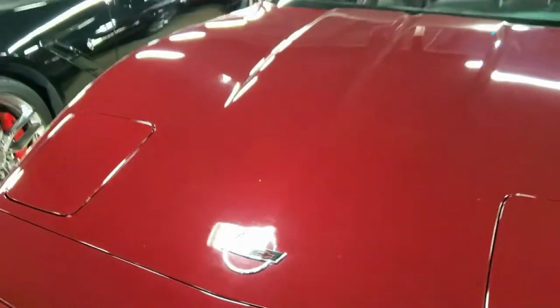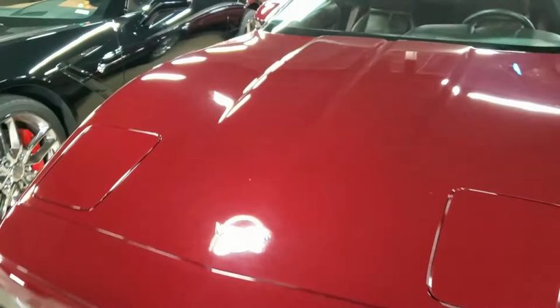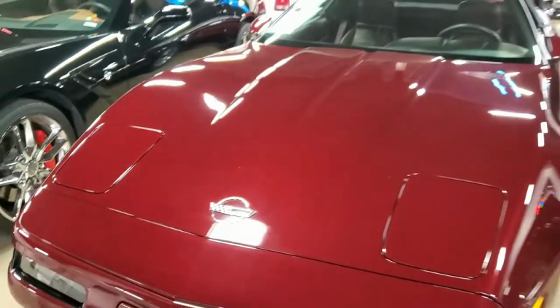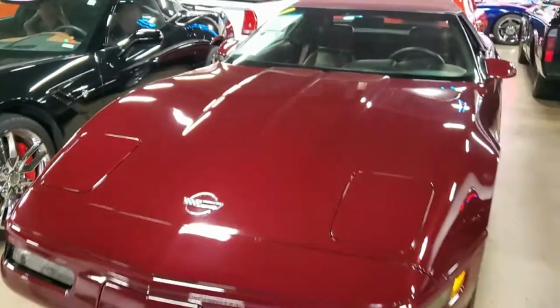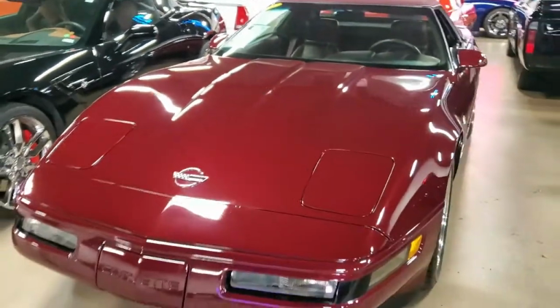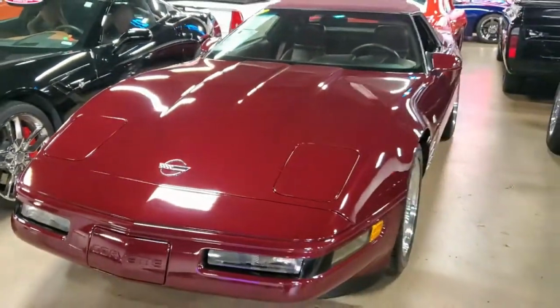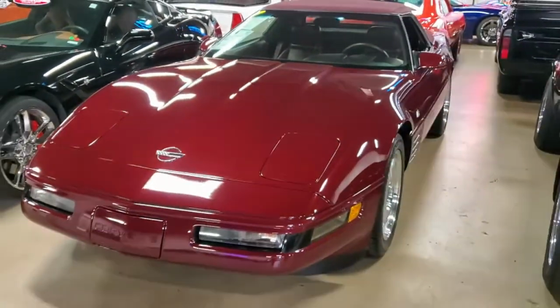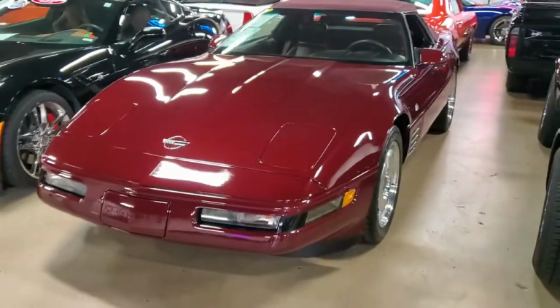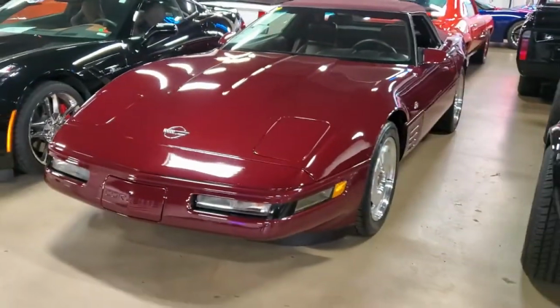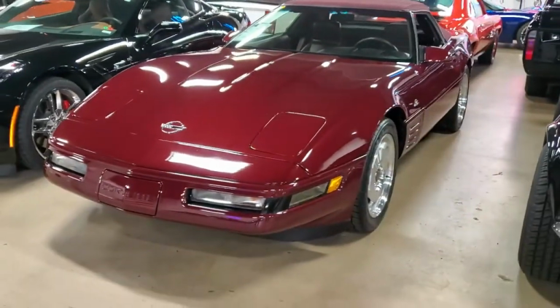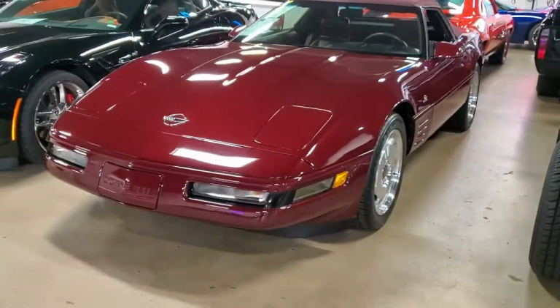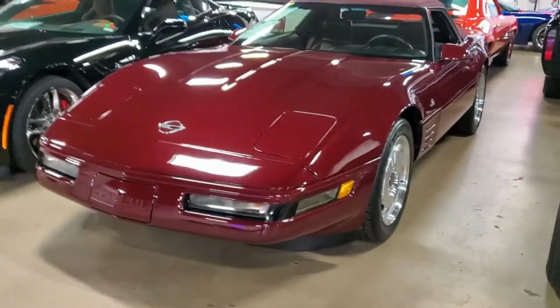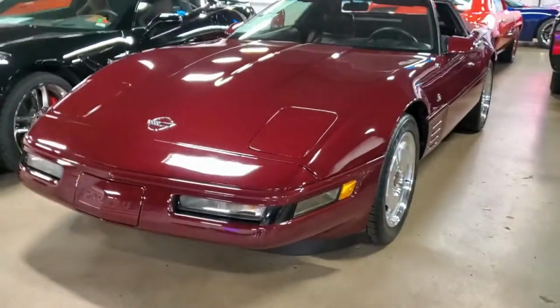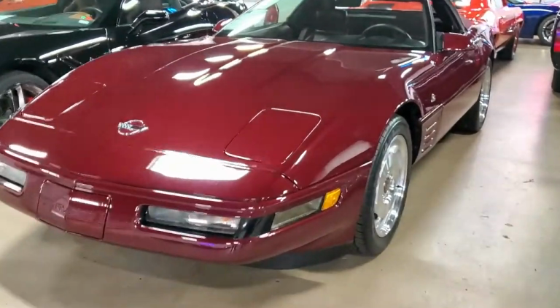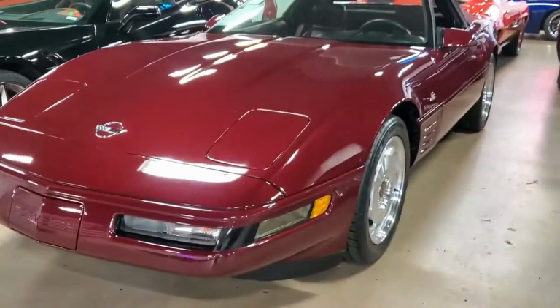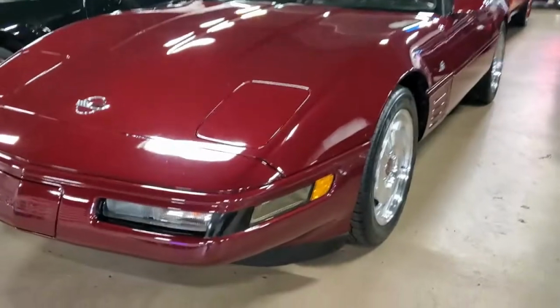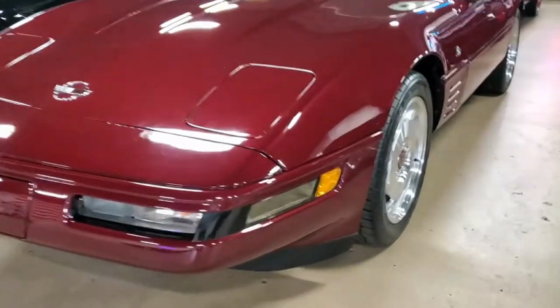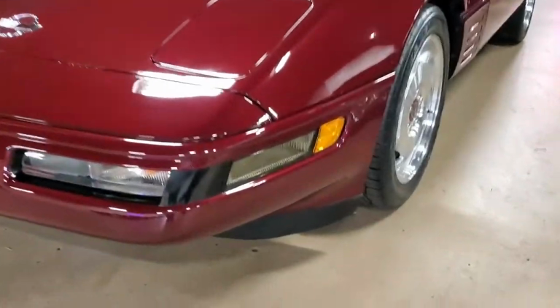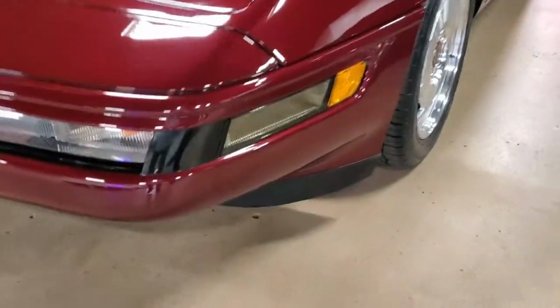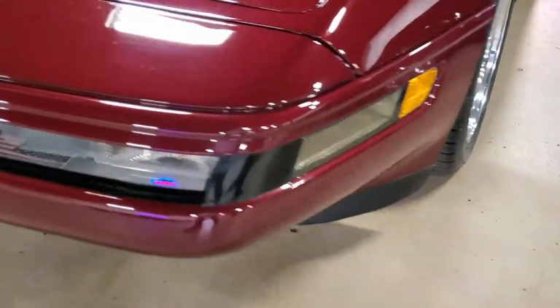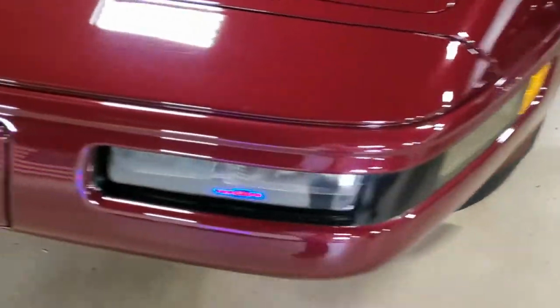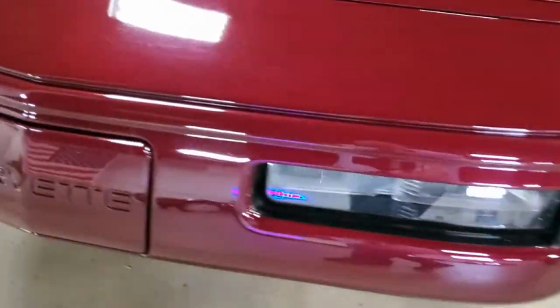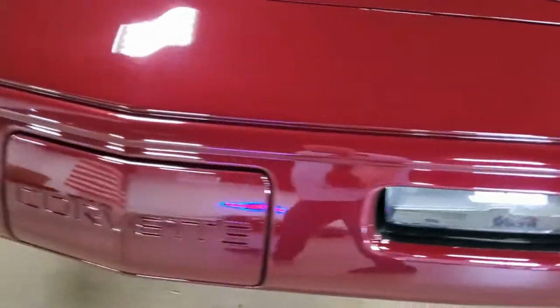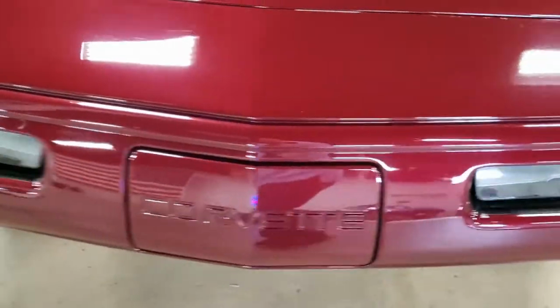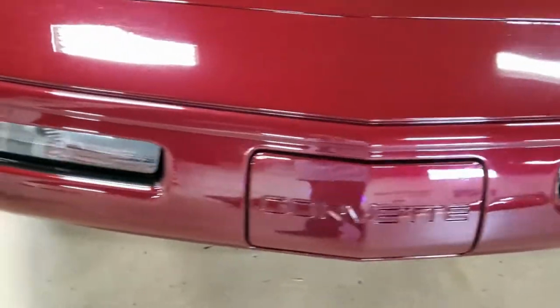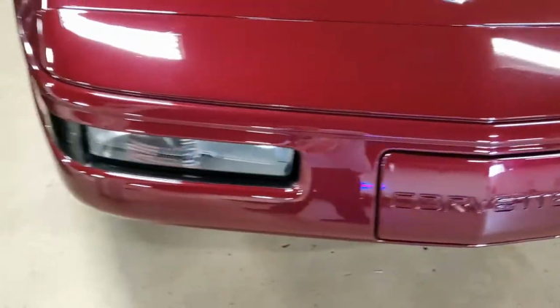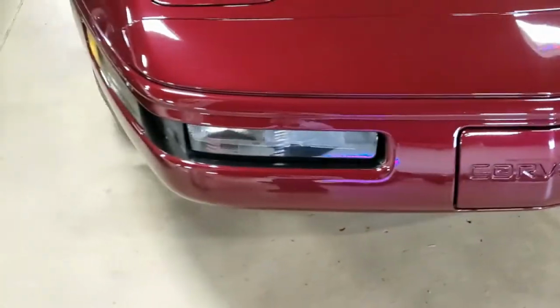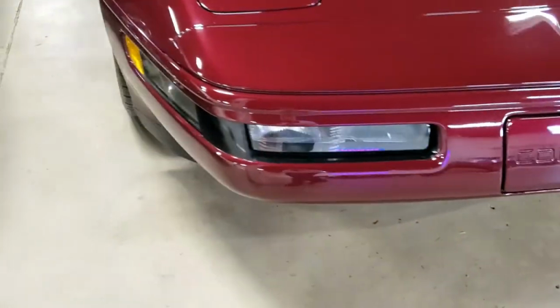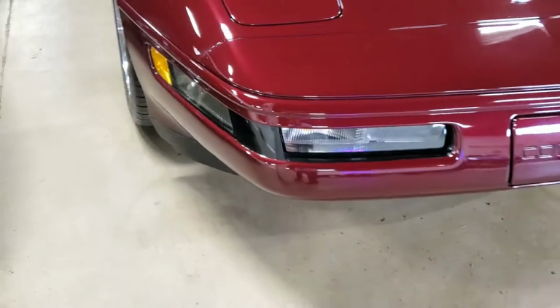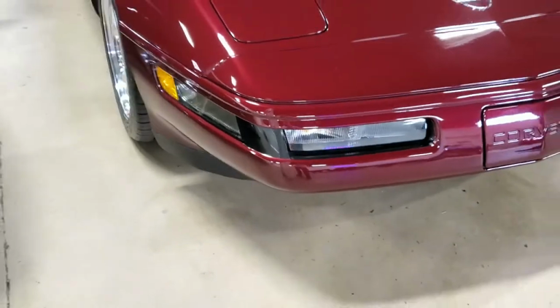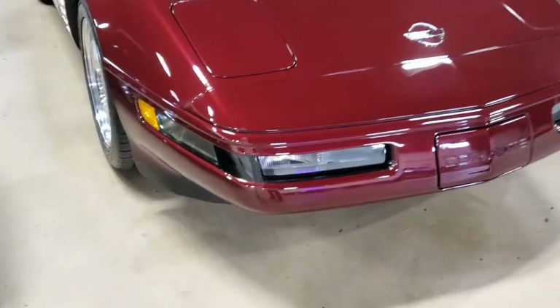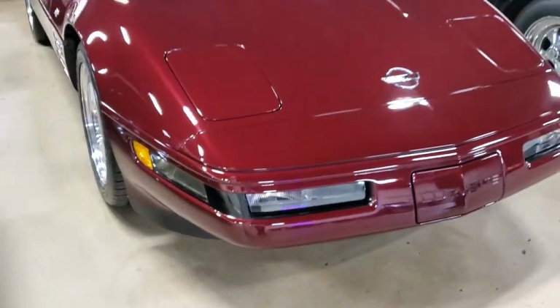It's got the power and performance Corvettes are famous for with a 310 horsepower LT1 engine paired with a smooth-shifting automatic transmission, and for off-the-line acceleration, you're going to love that it has the posi rear end.